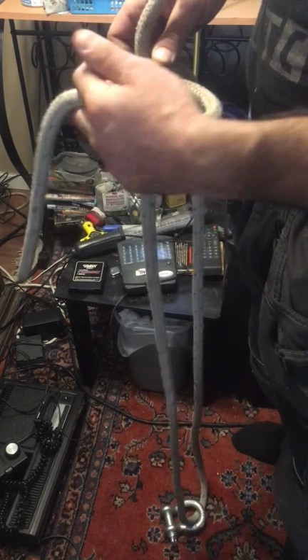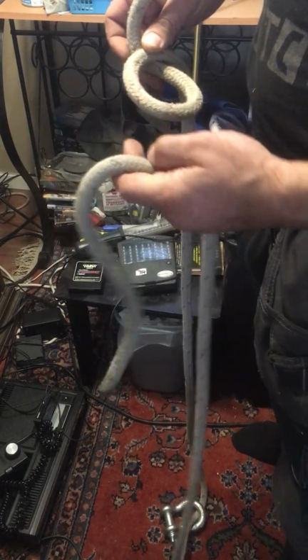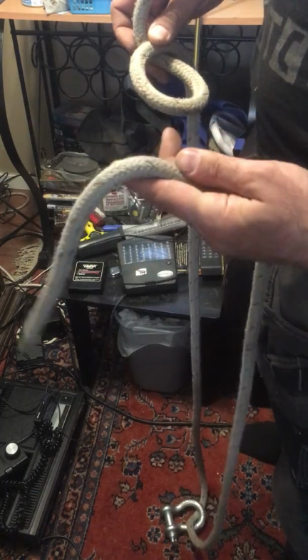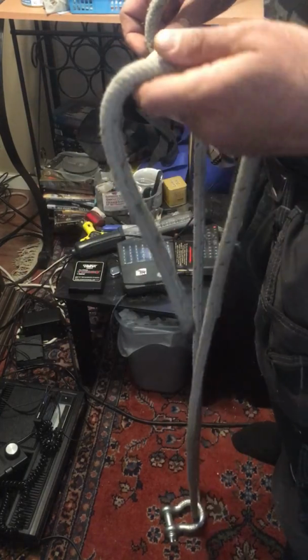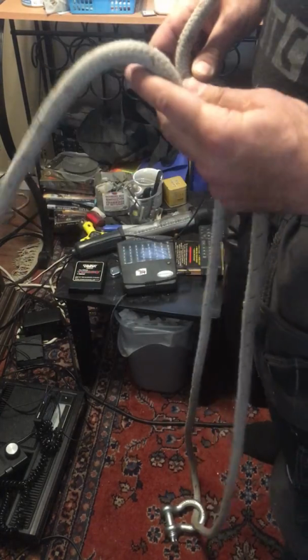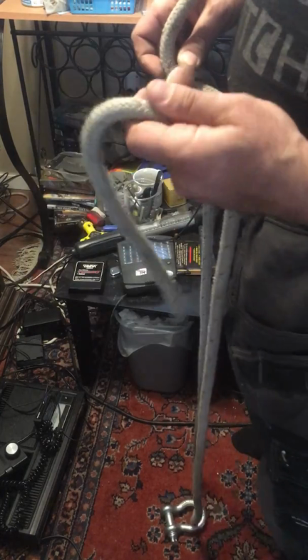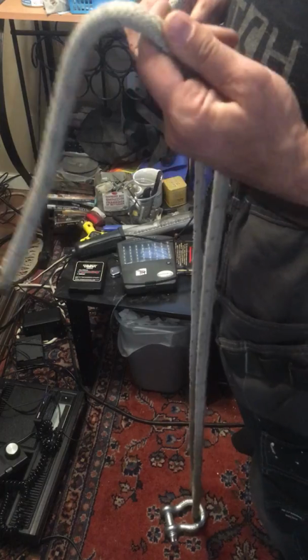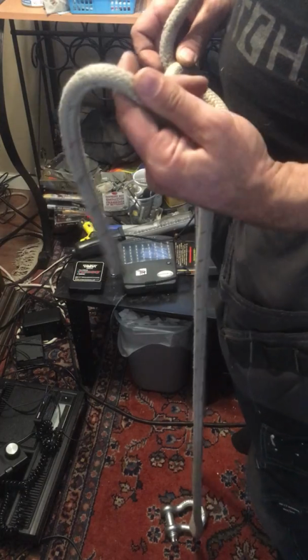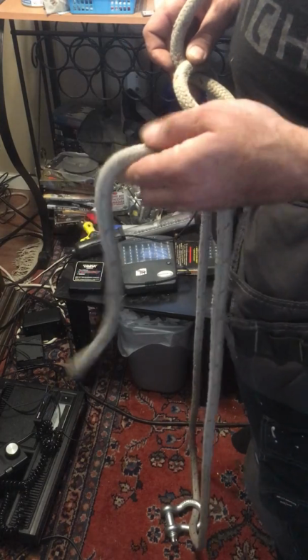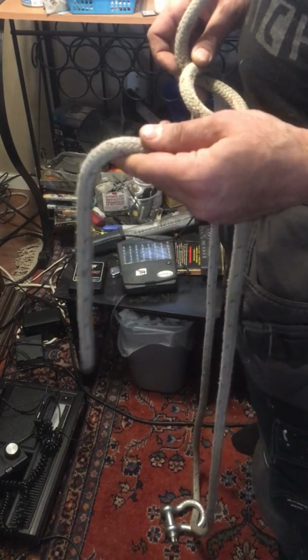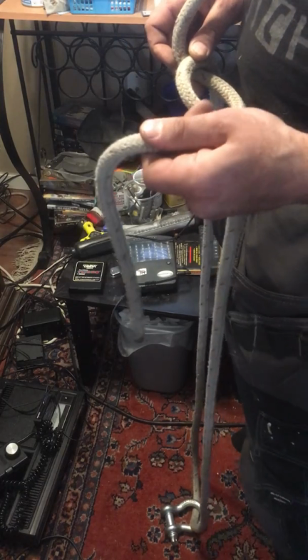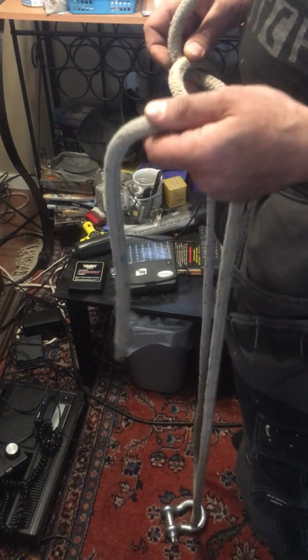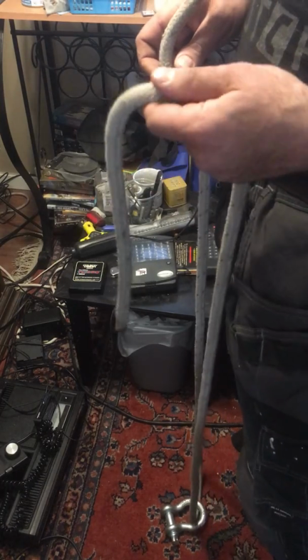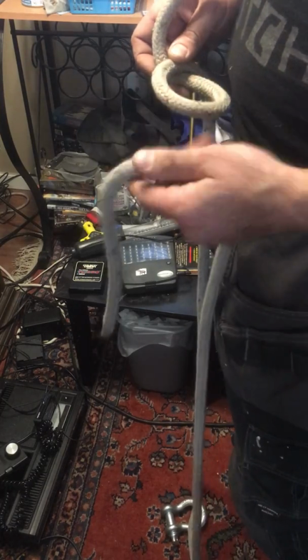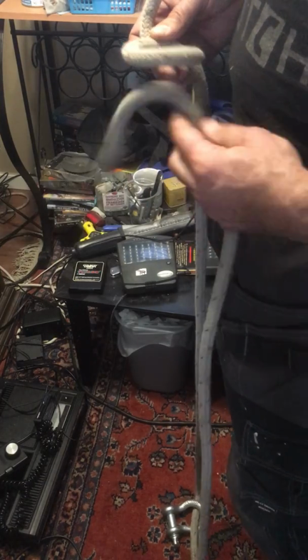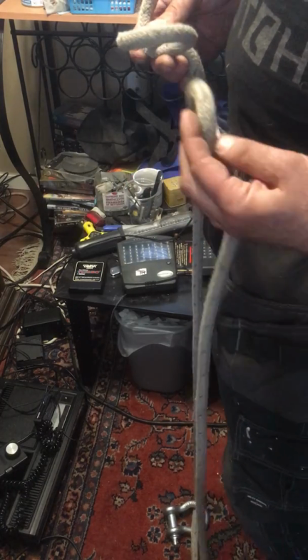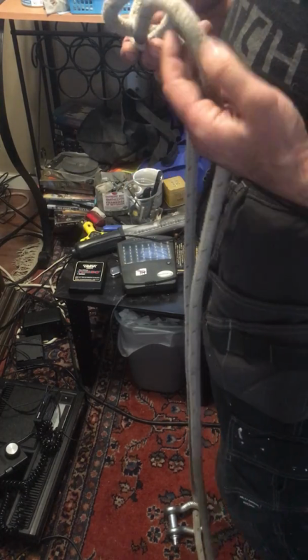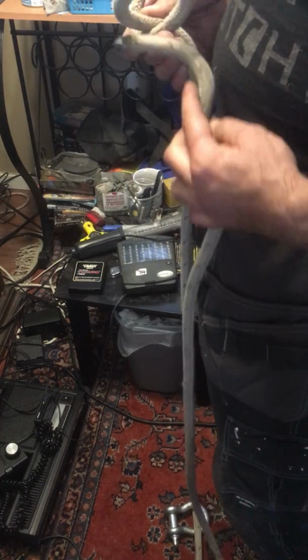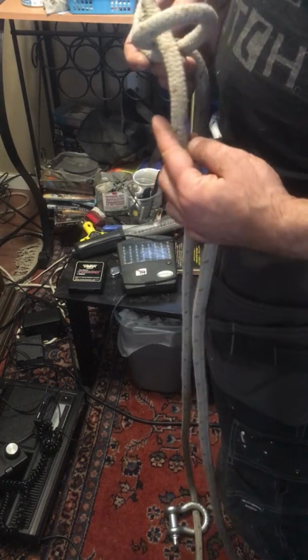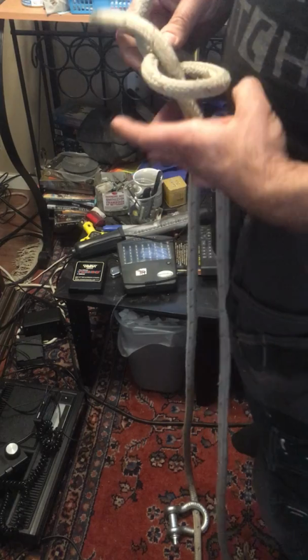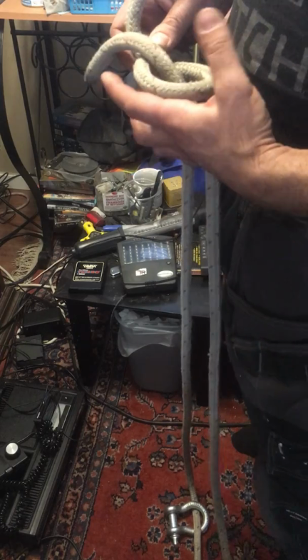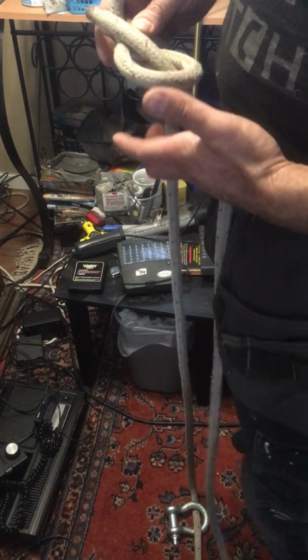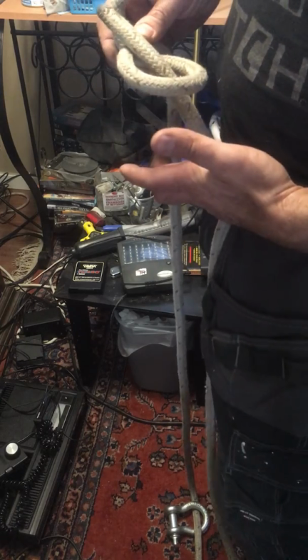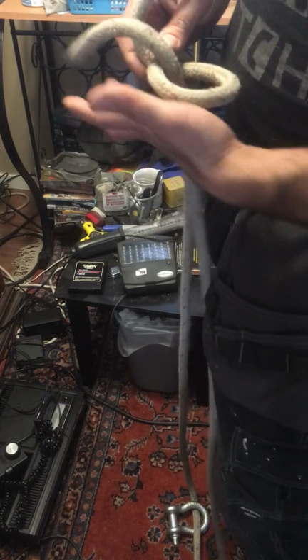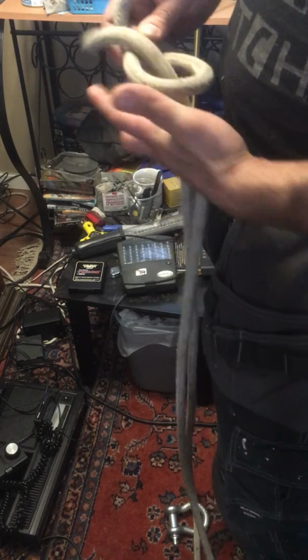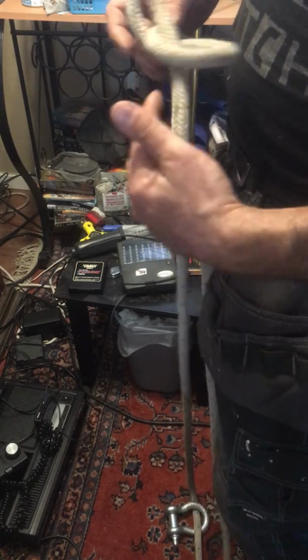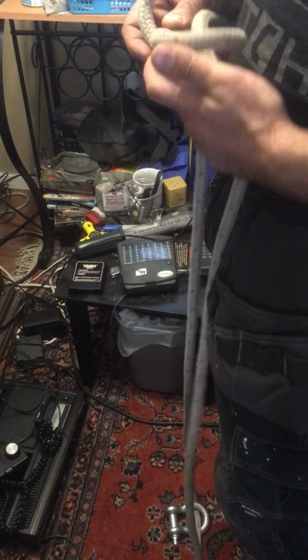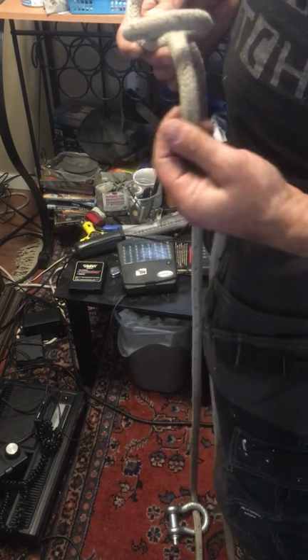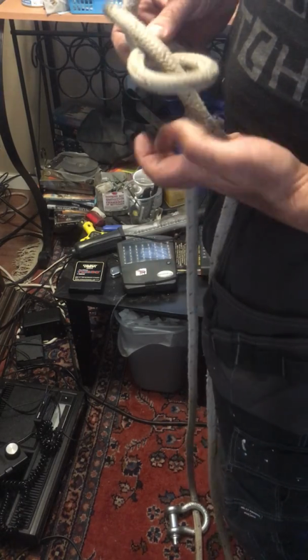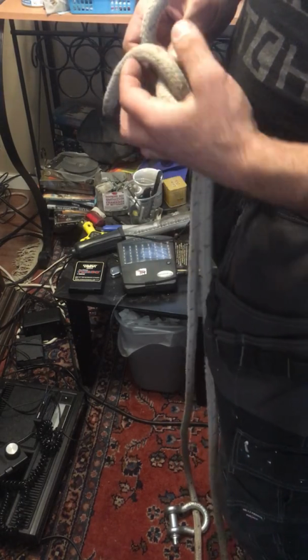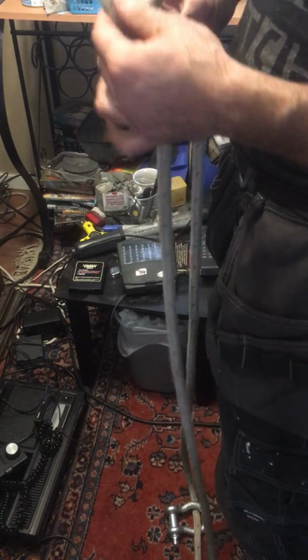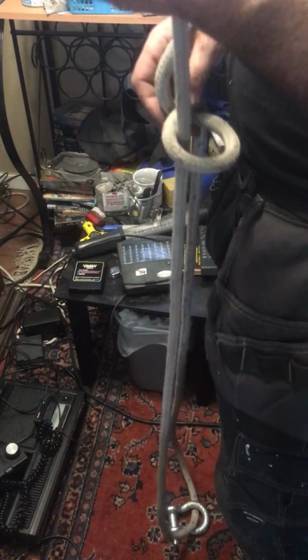Now take your tail — with the right length, about a foot and a bit — and tuck it through the loop. You can go either side of it, but it's probably easier to go around this side.